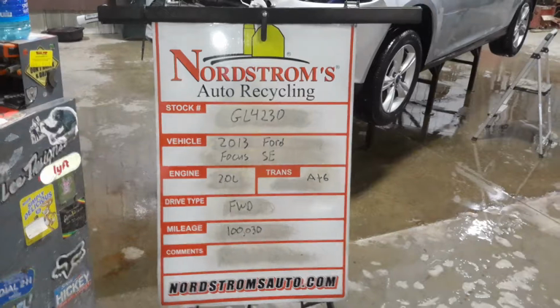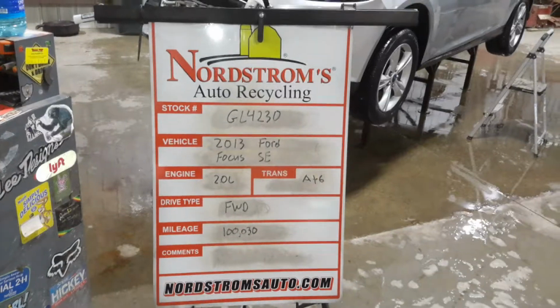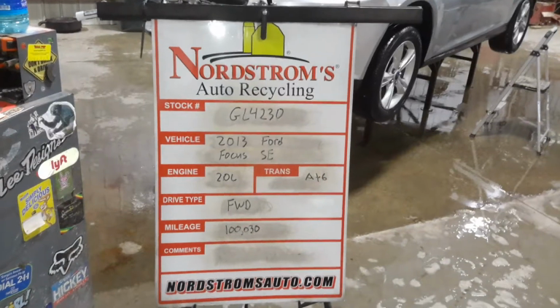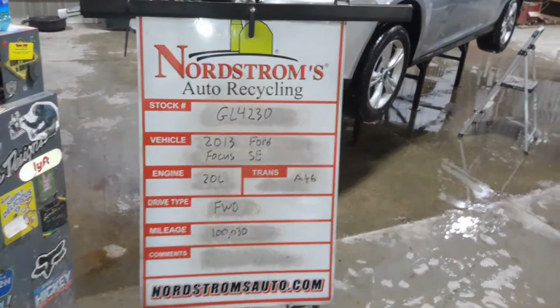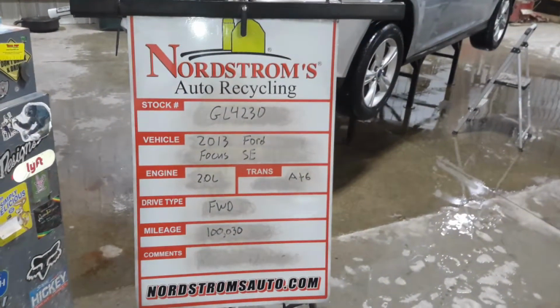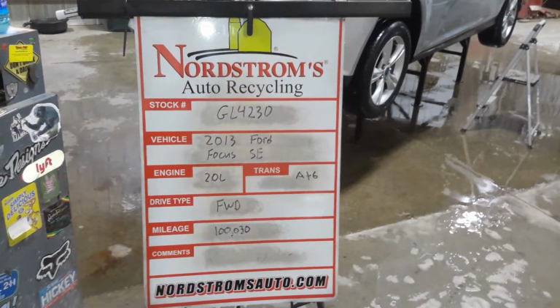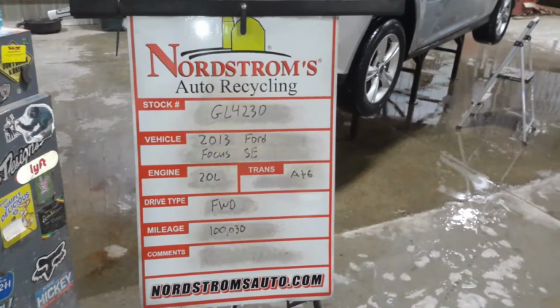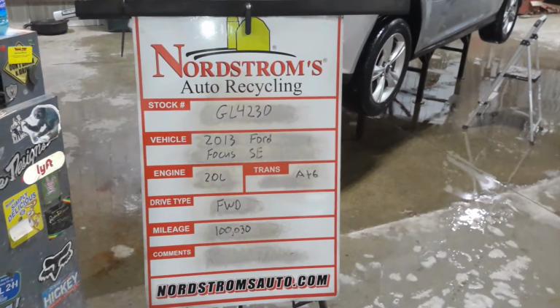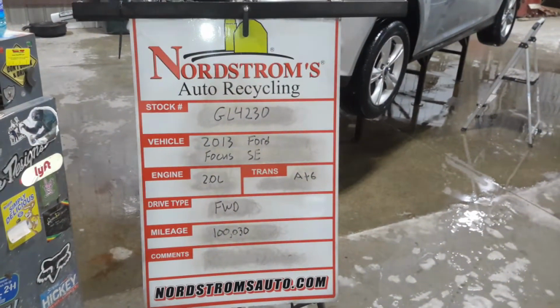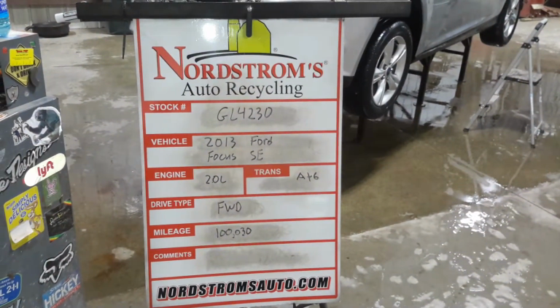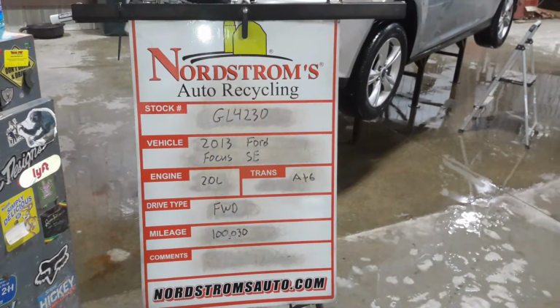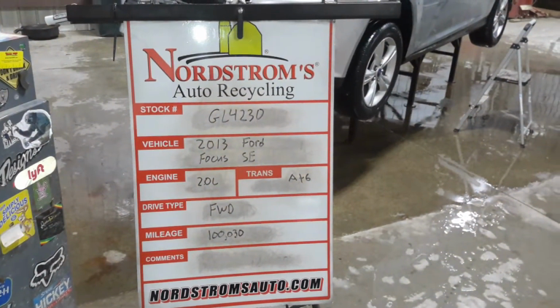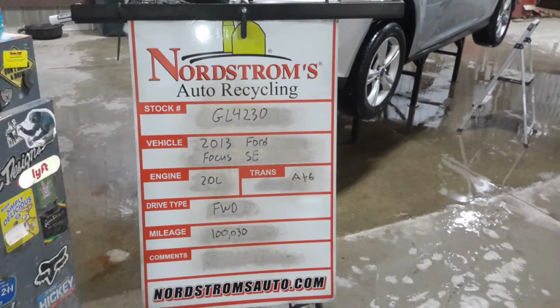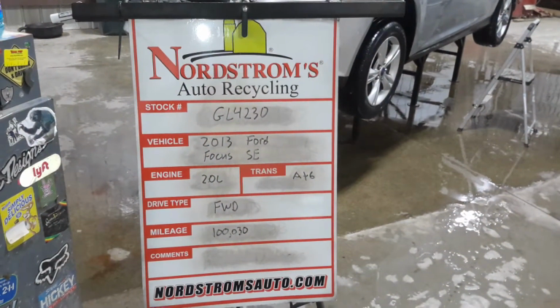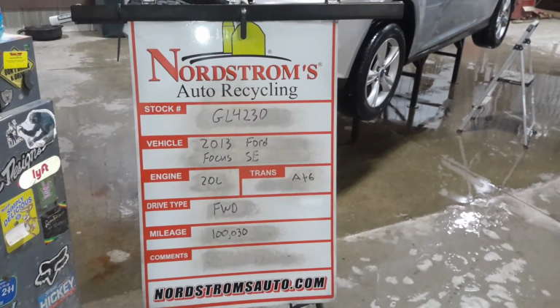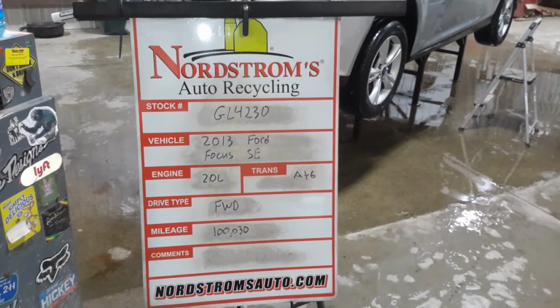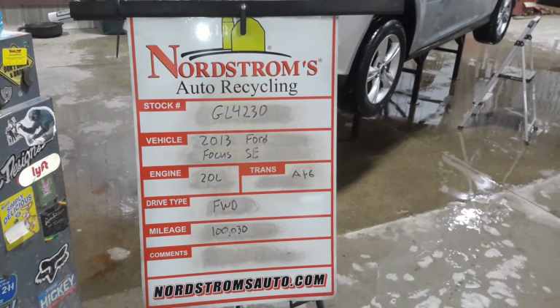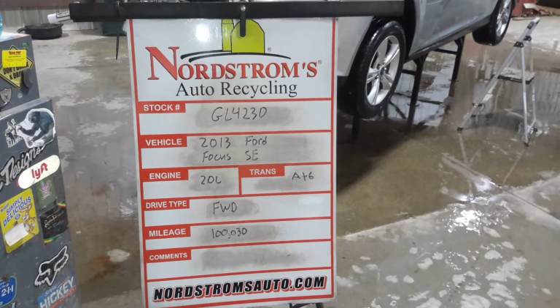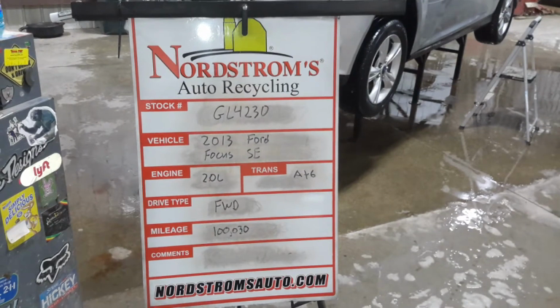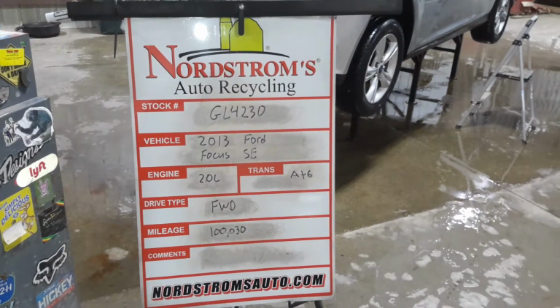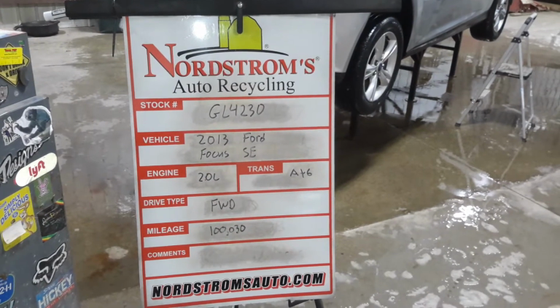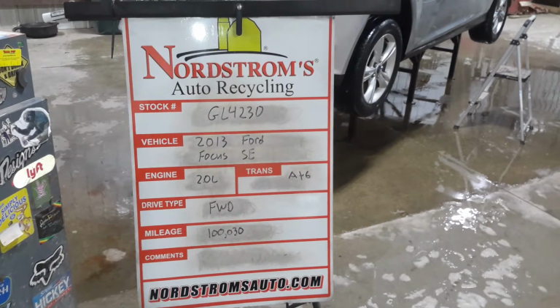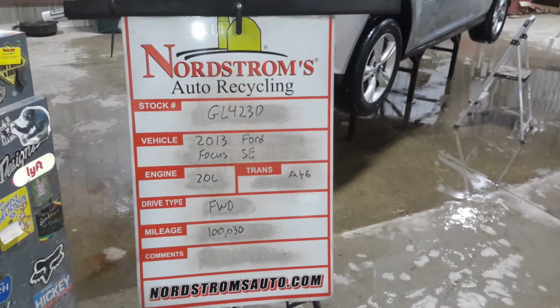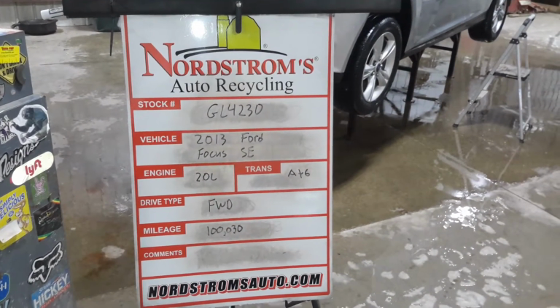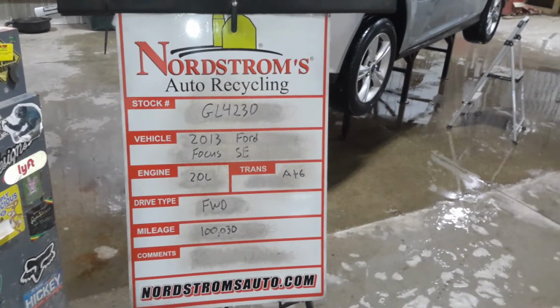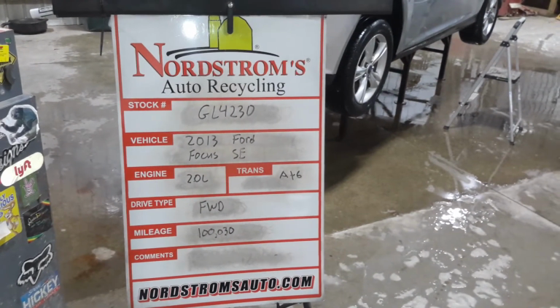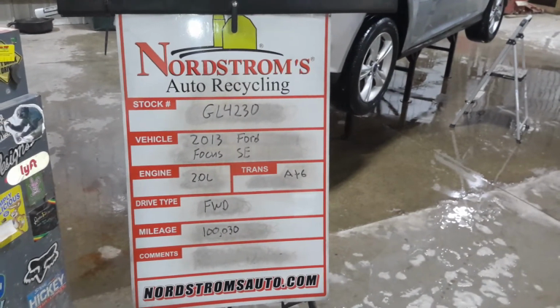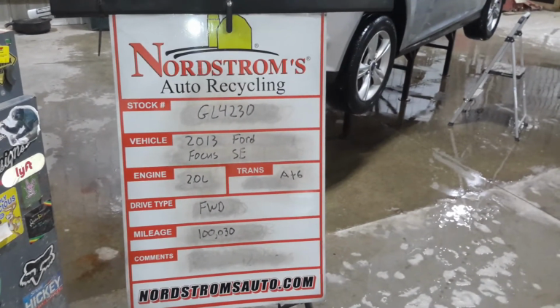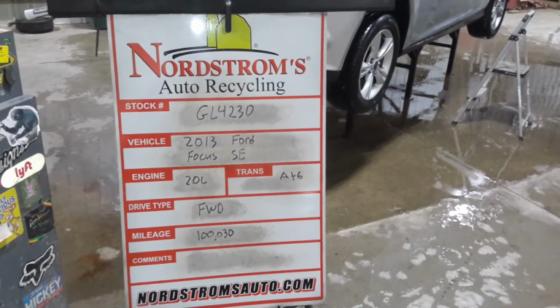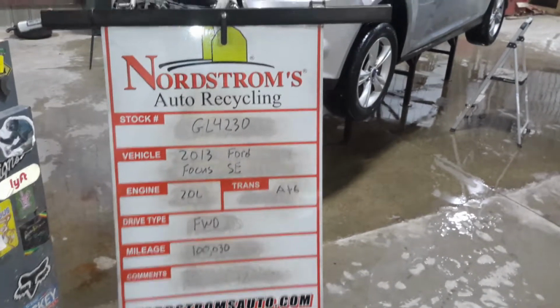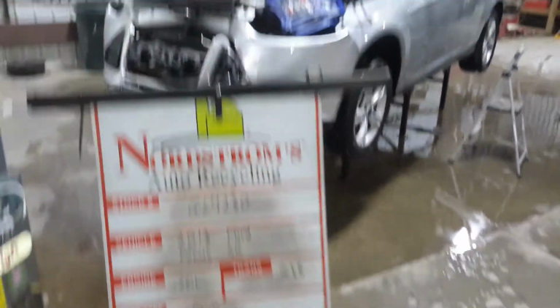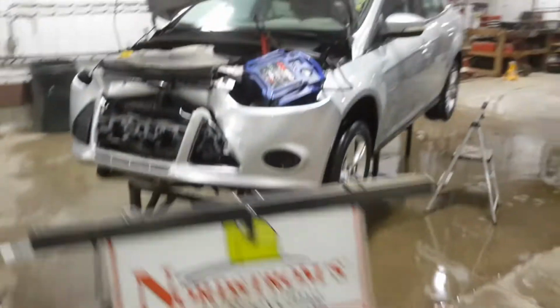Number GL4230, 2013 Ford Focus SE, 2.0 liter, automatic six-speed, front-wheel-drive with 100,030 miles.